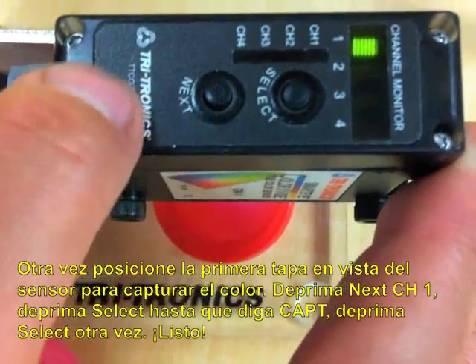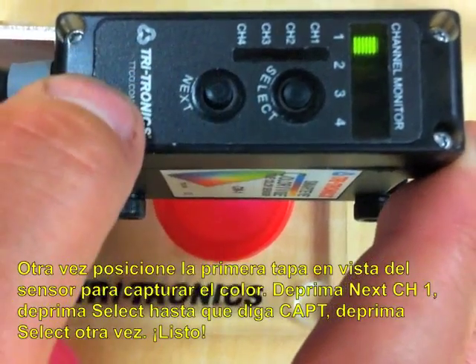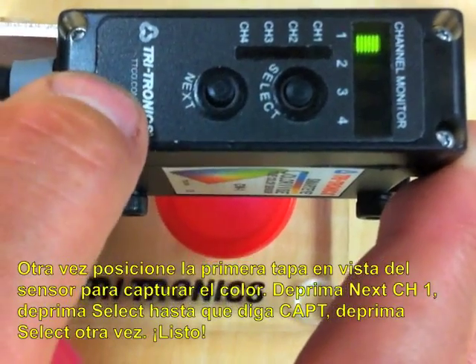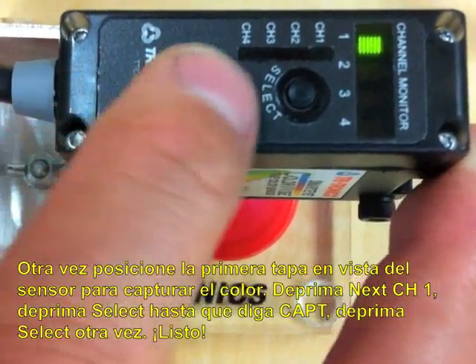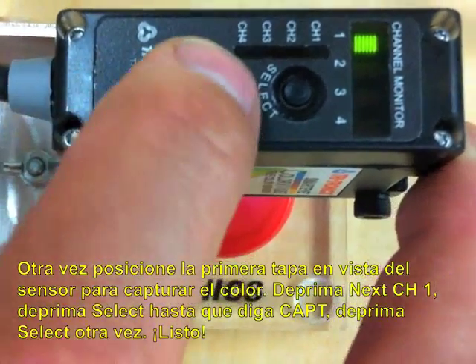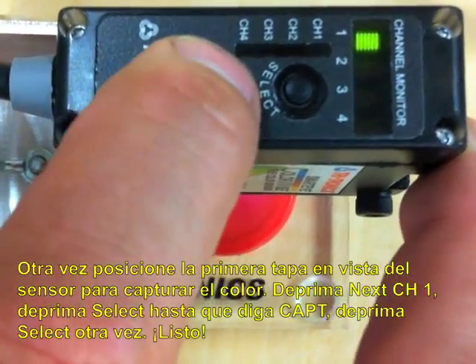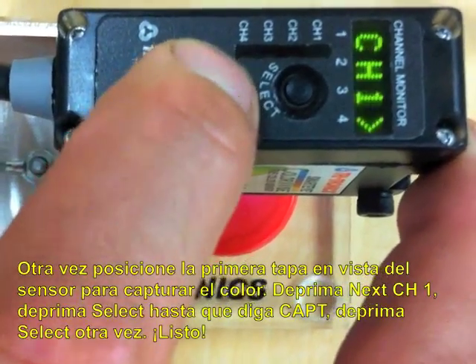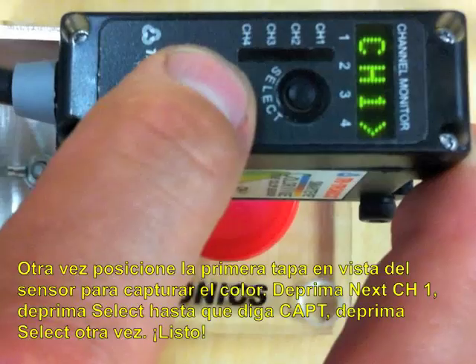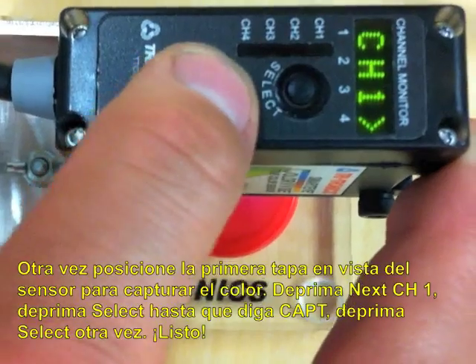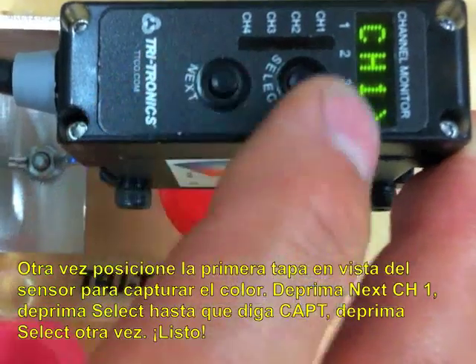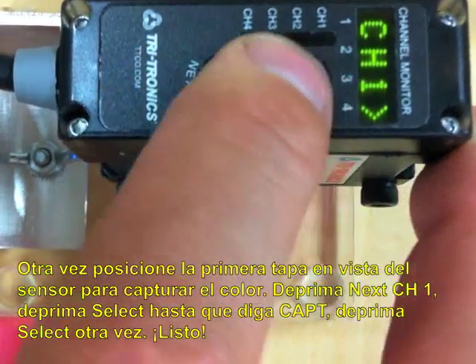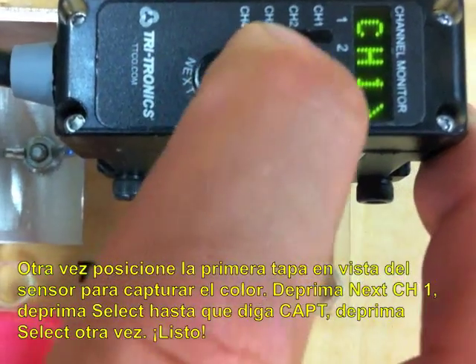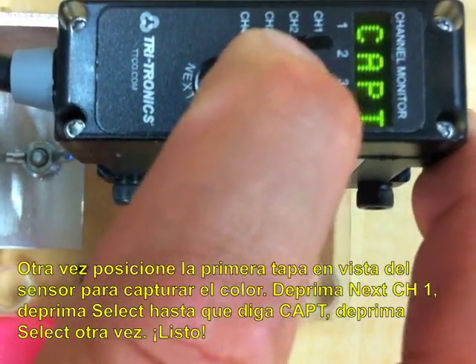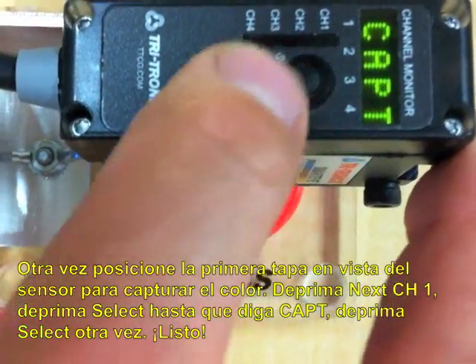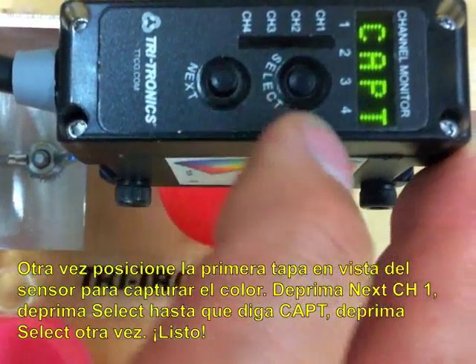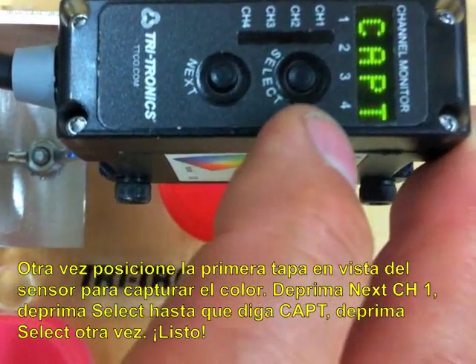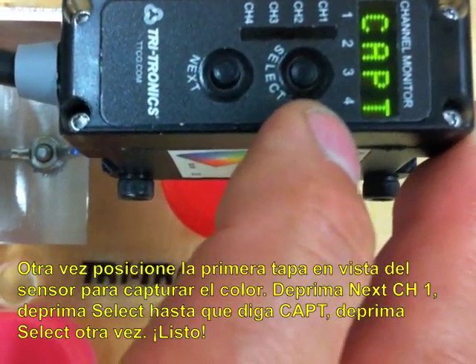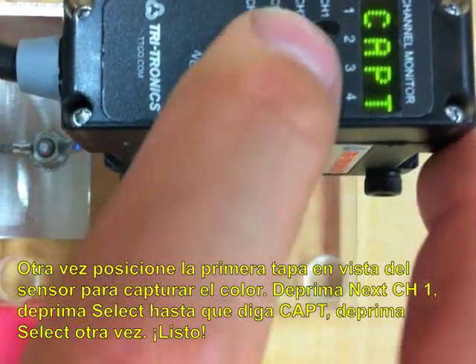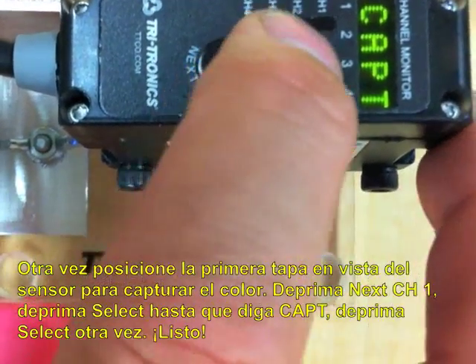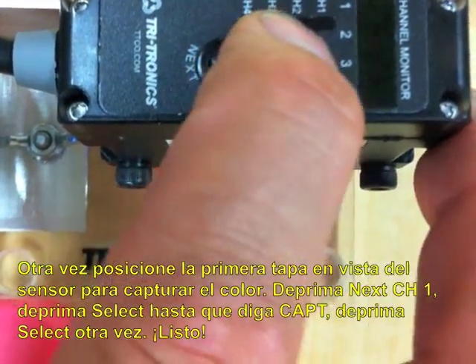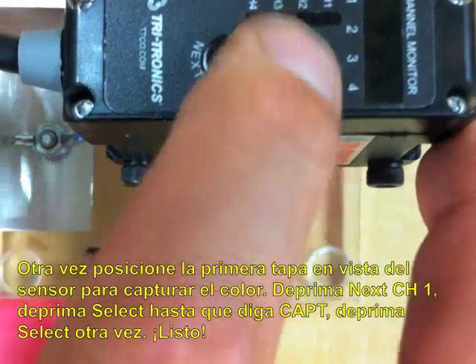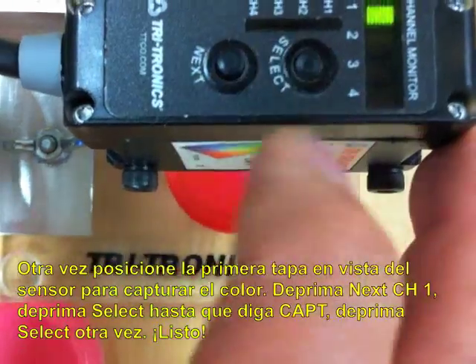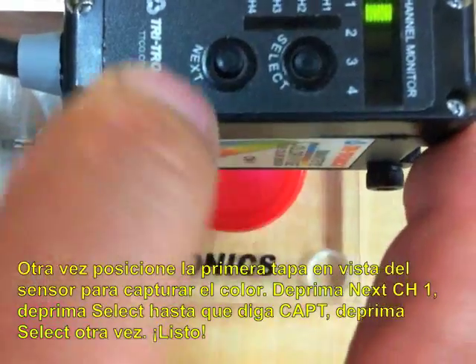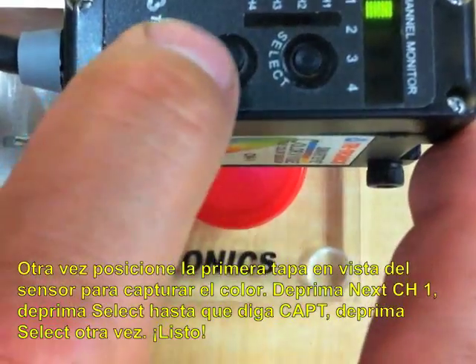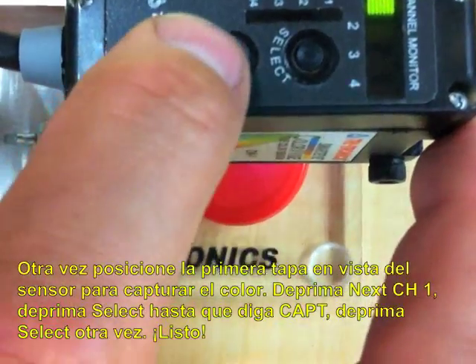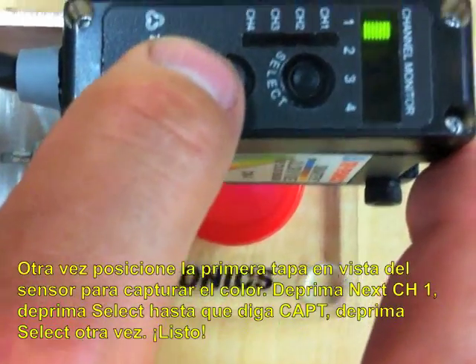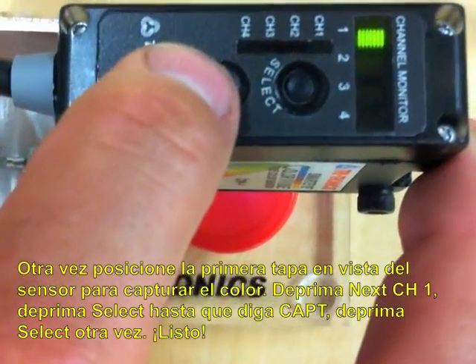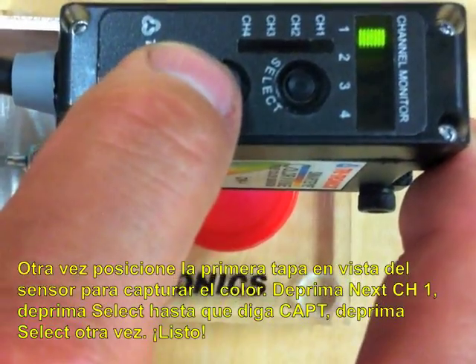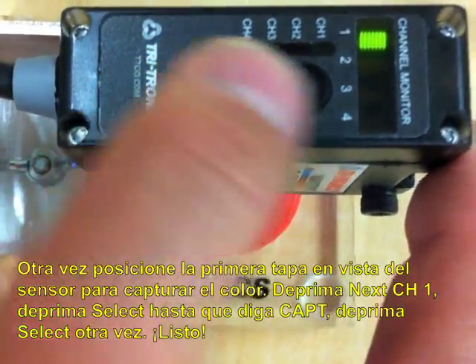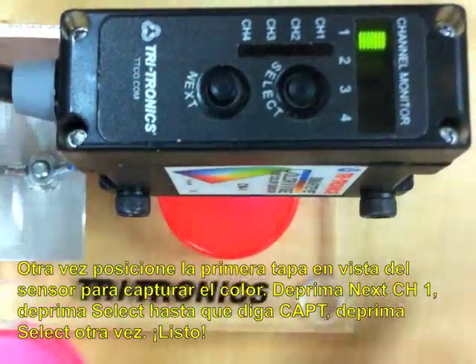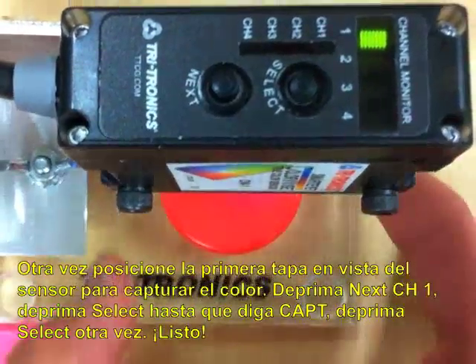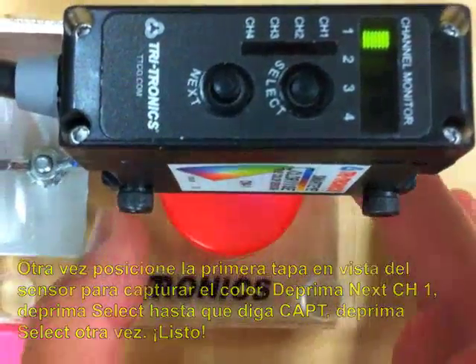Now we're going to set it up. You hit next — channel one — hit select, capture, you hit it again, and you're done. So that one's done.